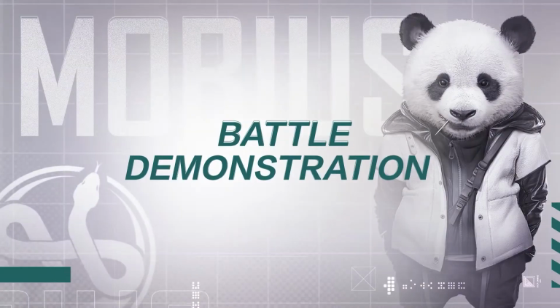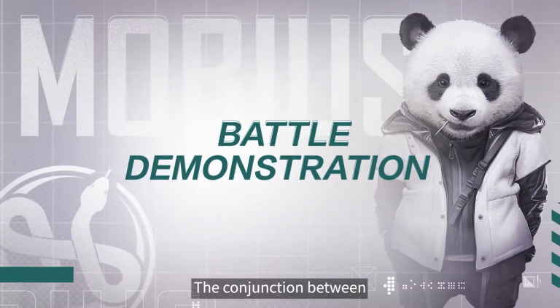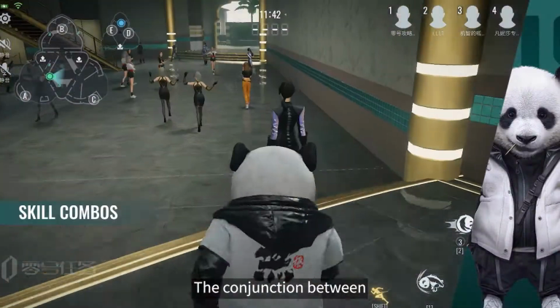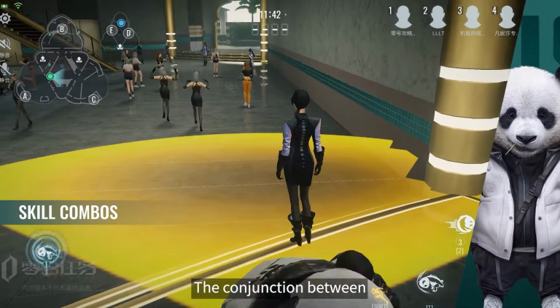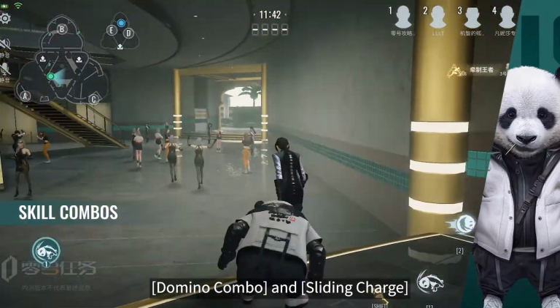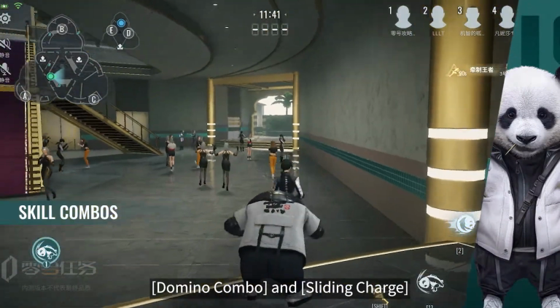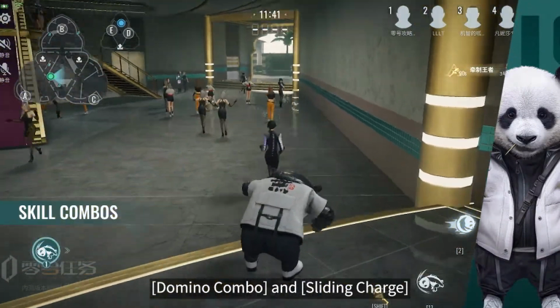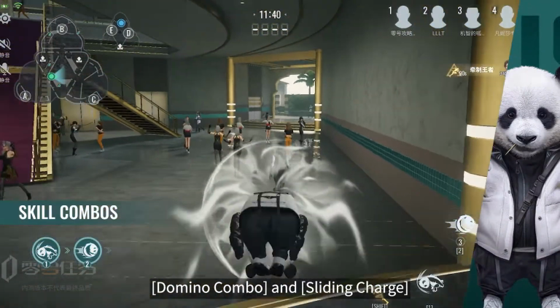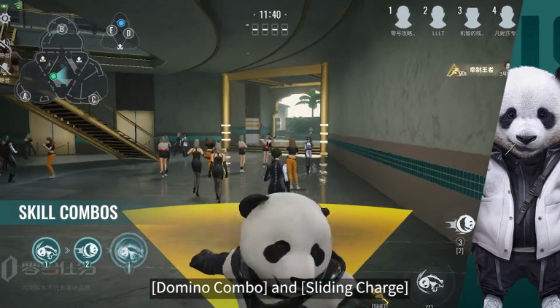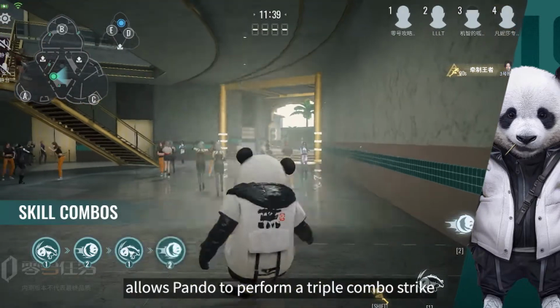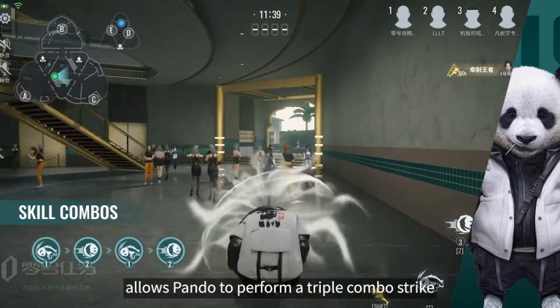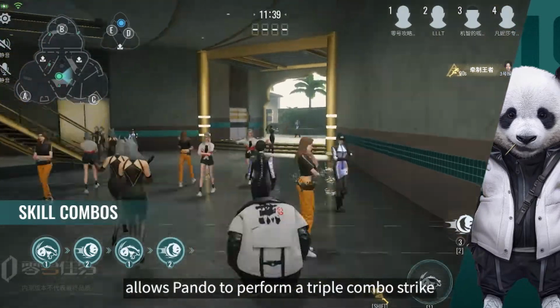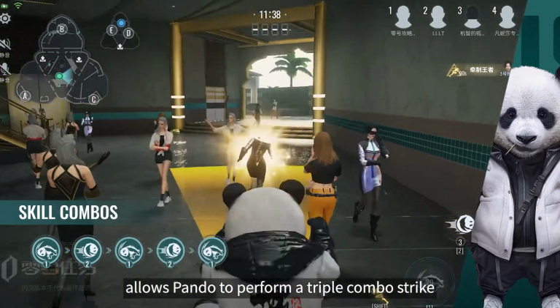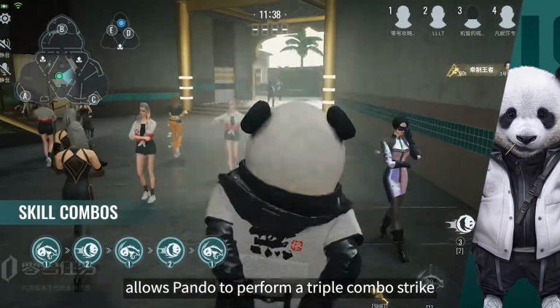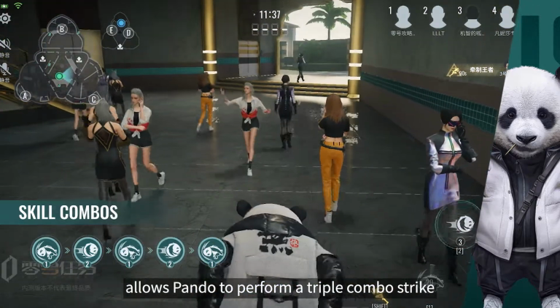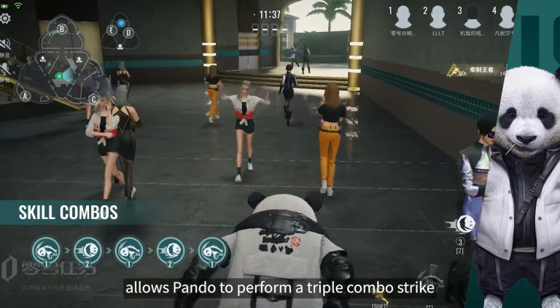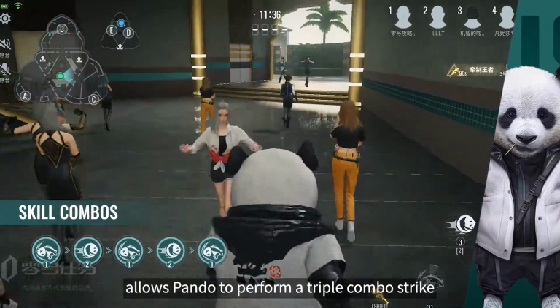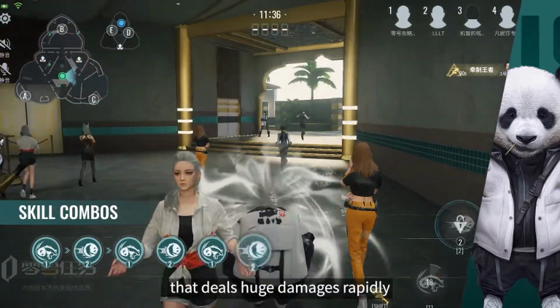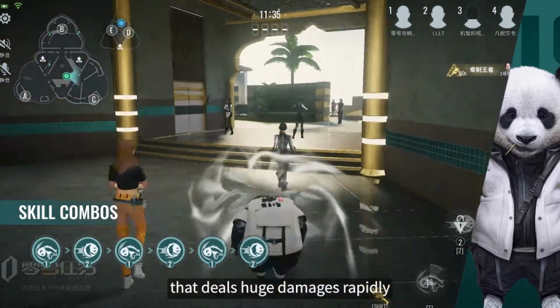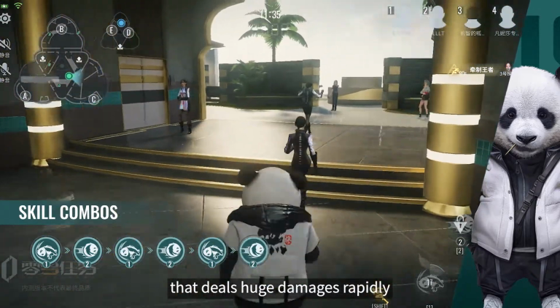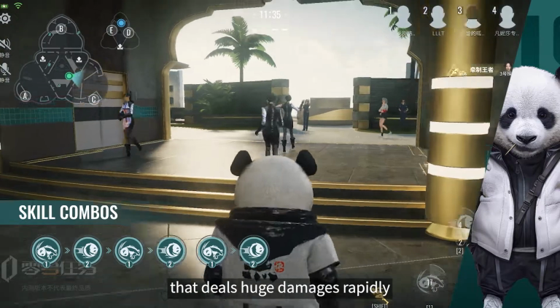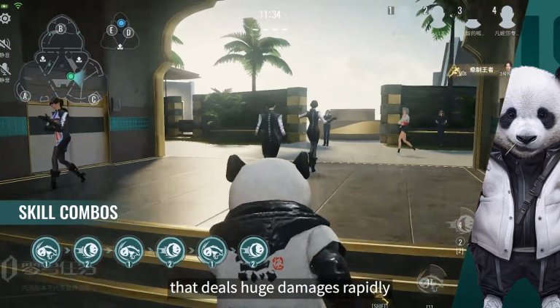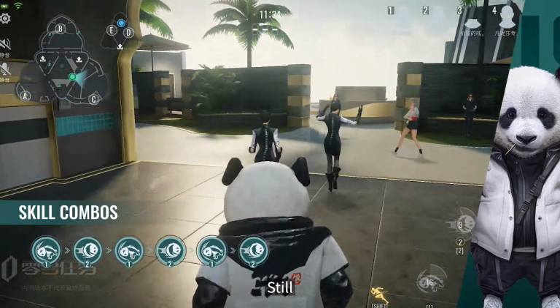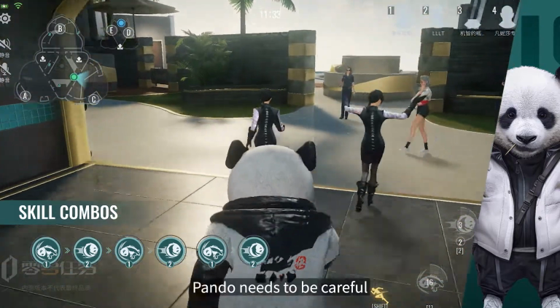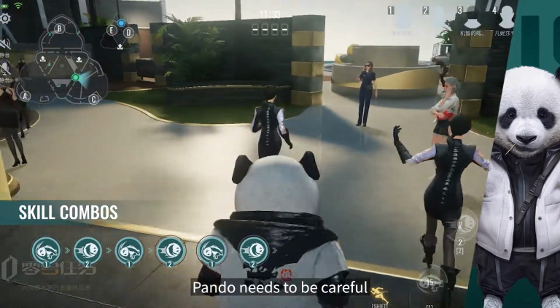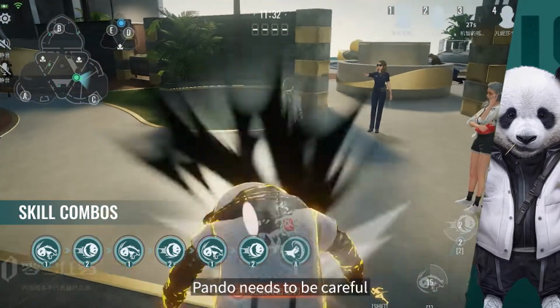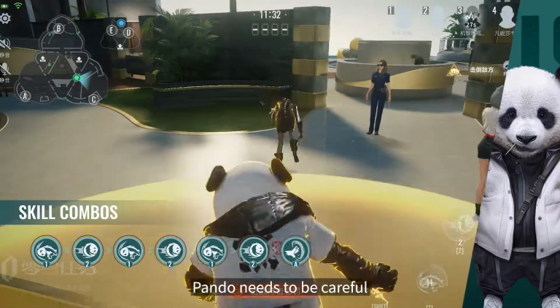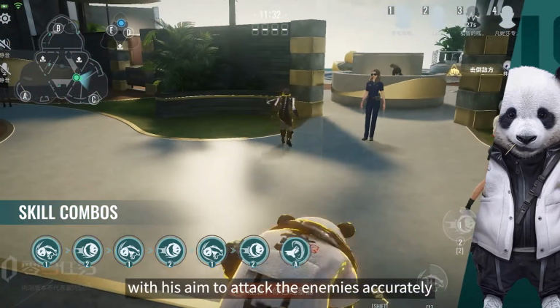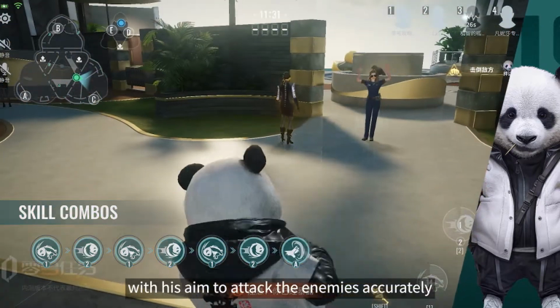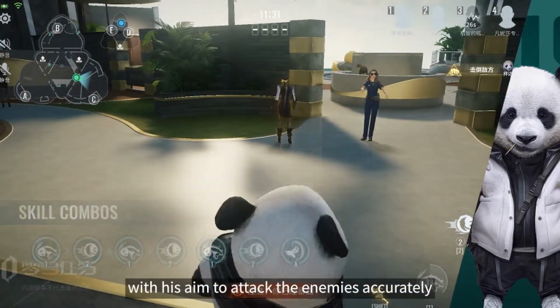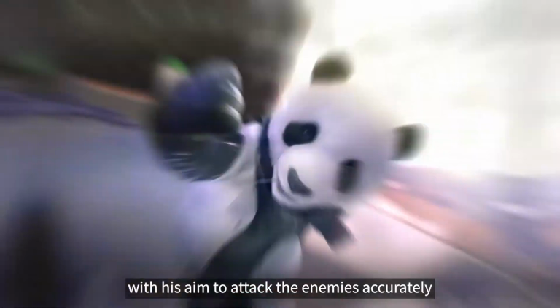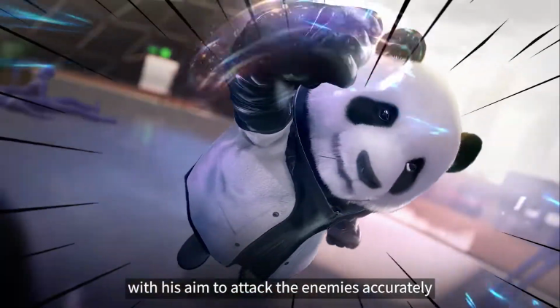The conjunction between Domino Combo and Sliding Charge allows Pando to perform a triple combo strike that deals huge damage rapidly. Still, Pando needs to be careful with his aim to attack the enemies accurately.